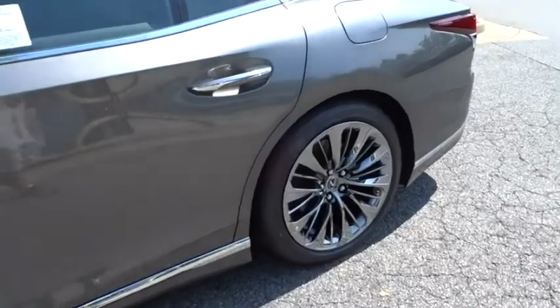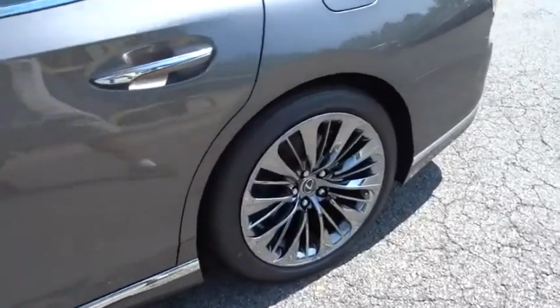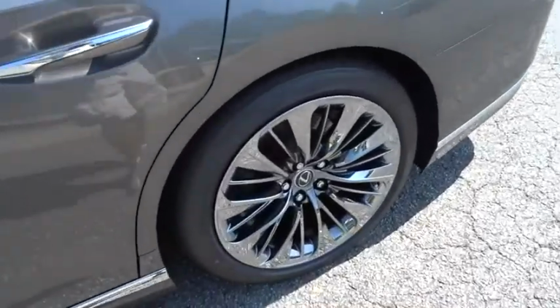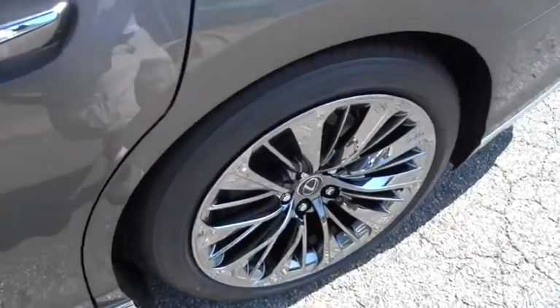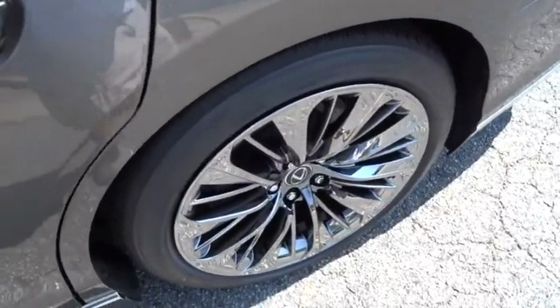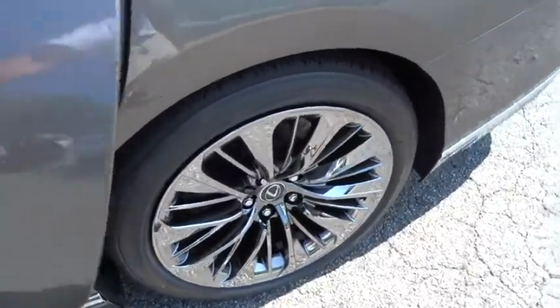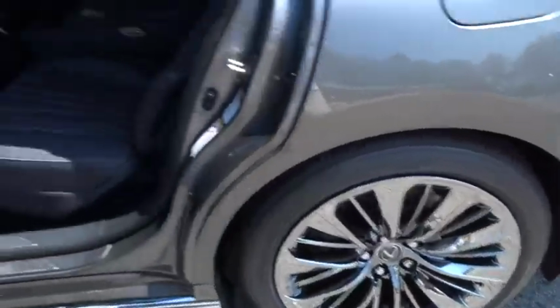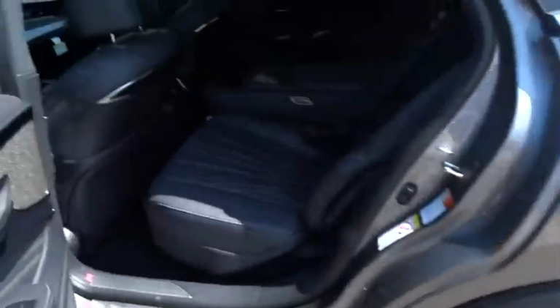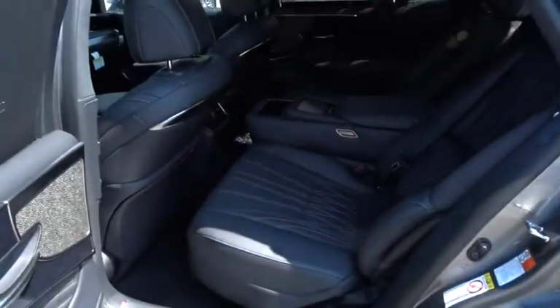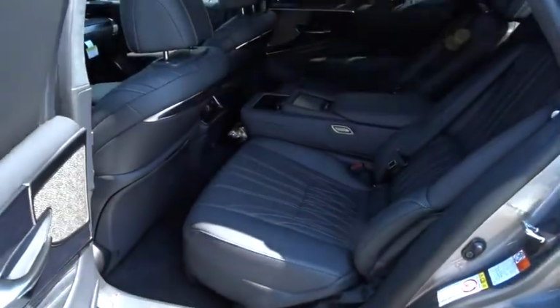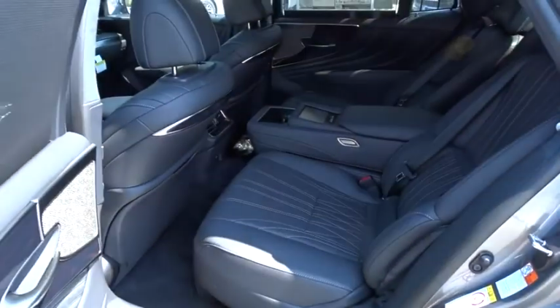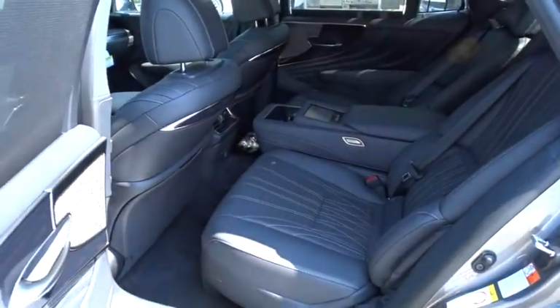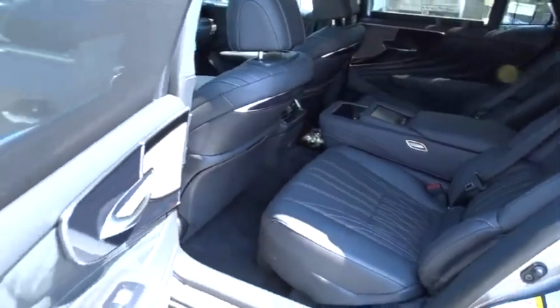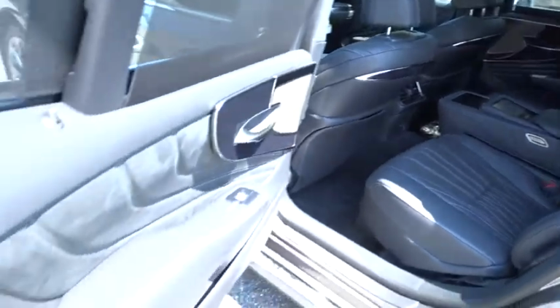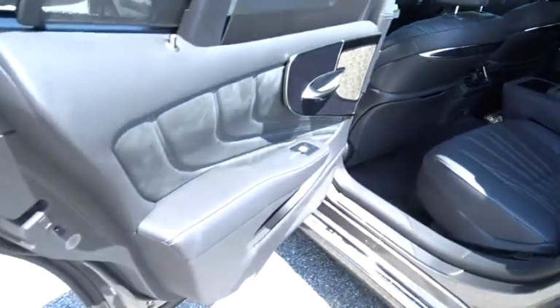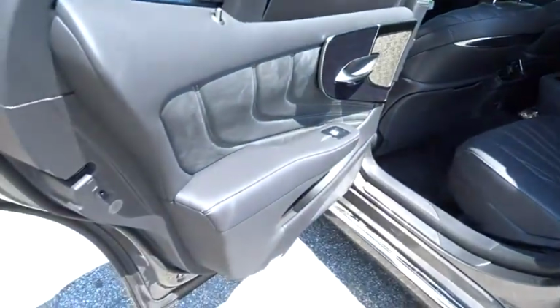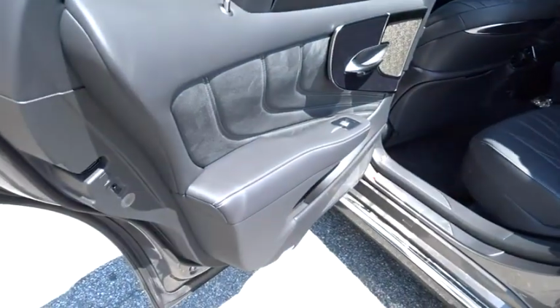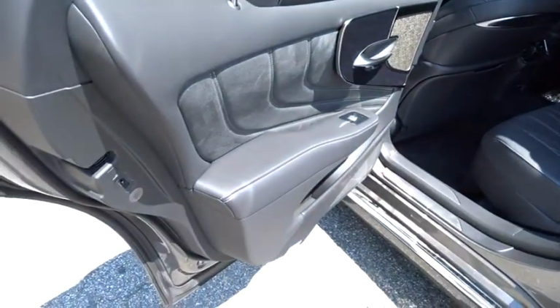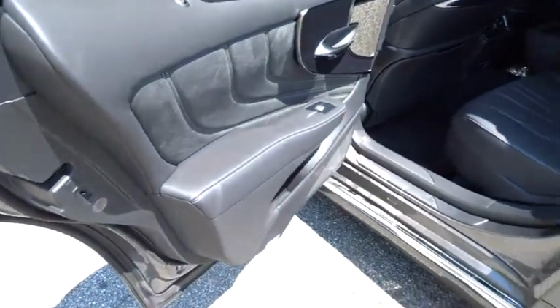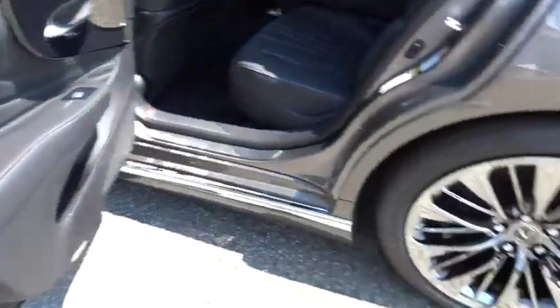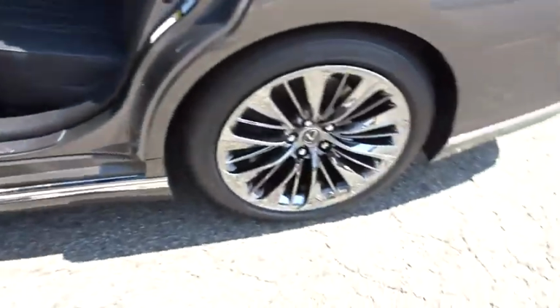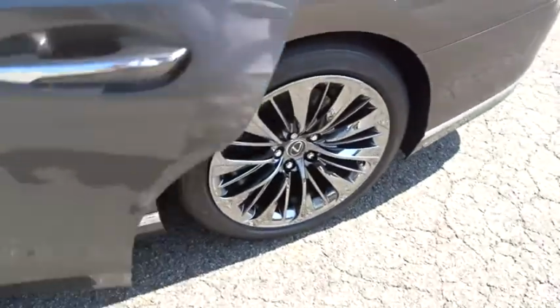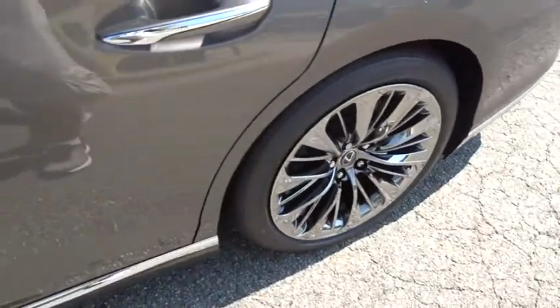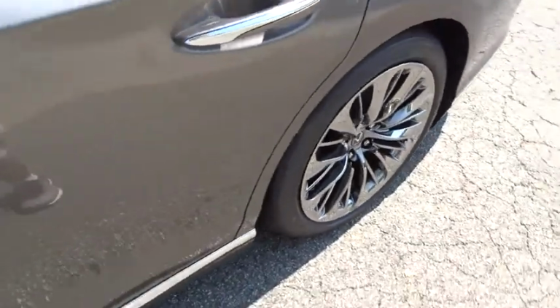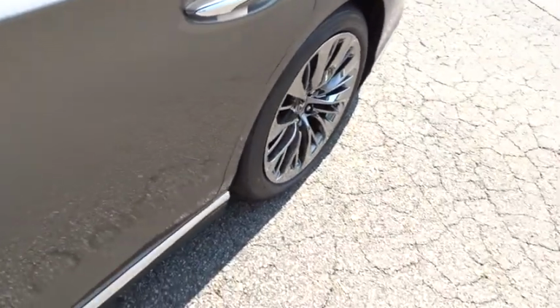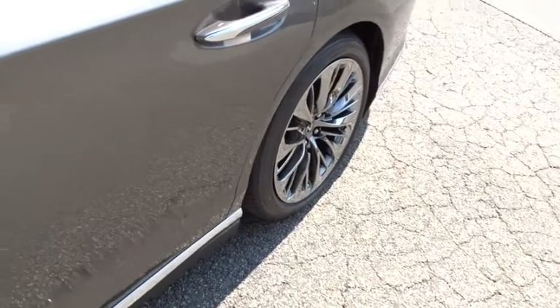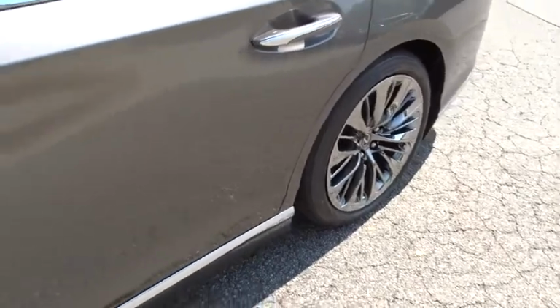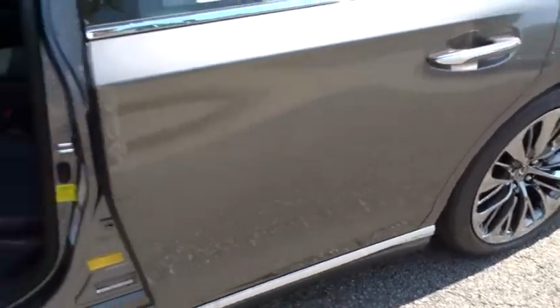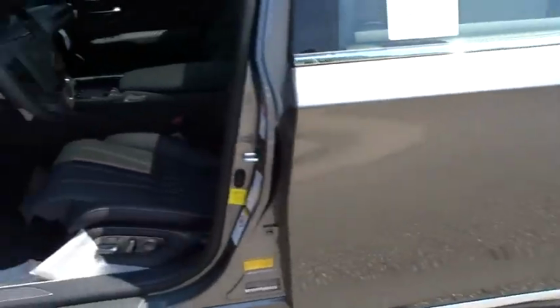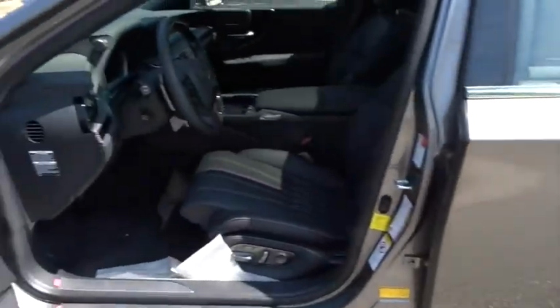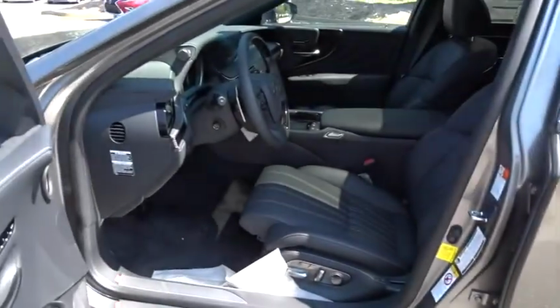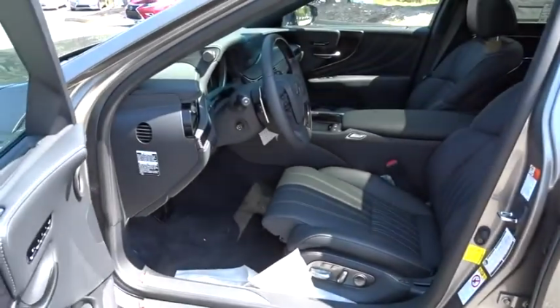Steering wheel audio controls, navigation system, Bluetooth, leather wrapped steering wheel, power steering, adjustable steering wheel, cruise control, auto dimming rear view mirror, keyless start, four wheel disc brakes, floor mats.